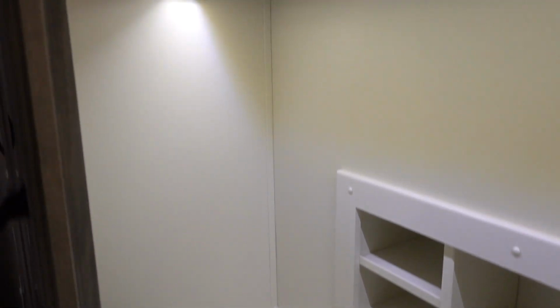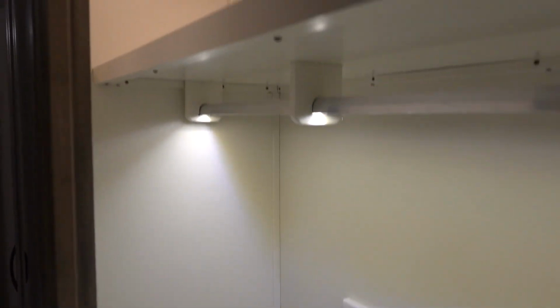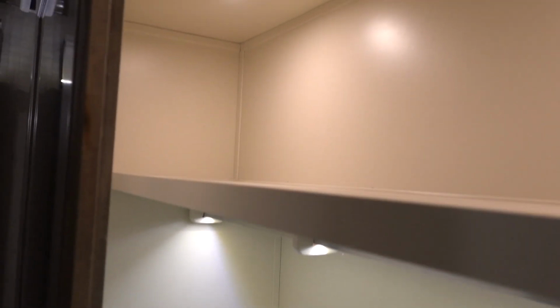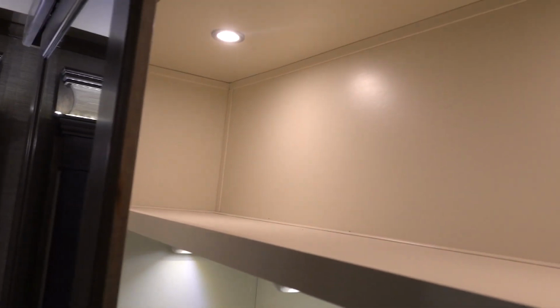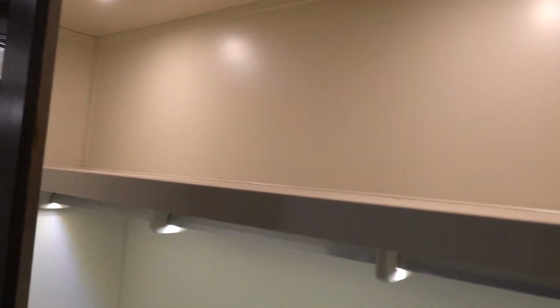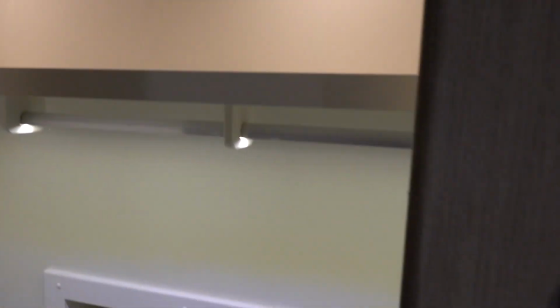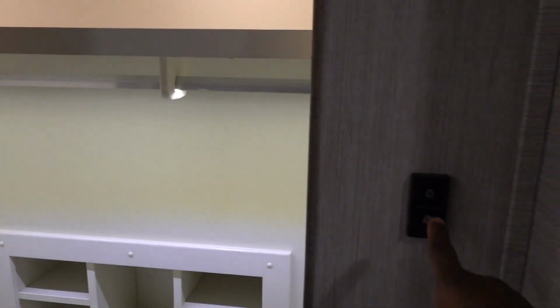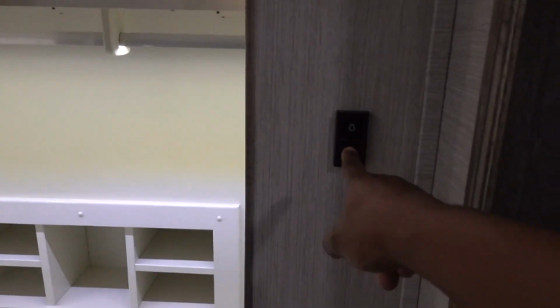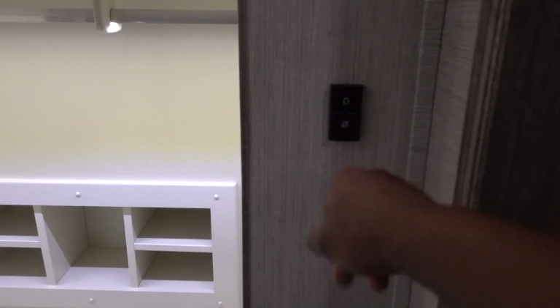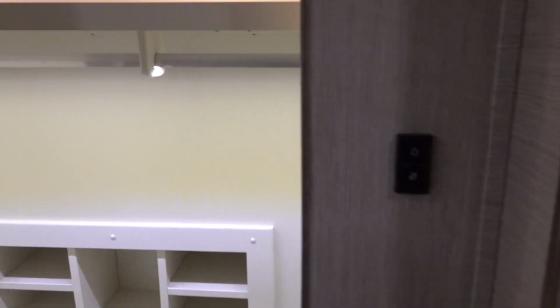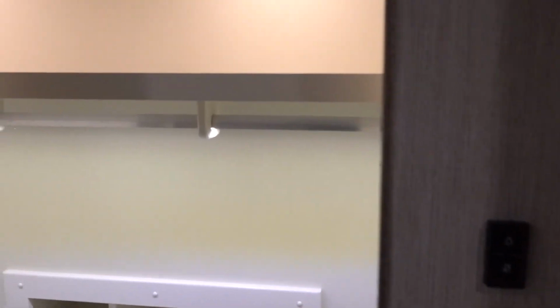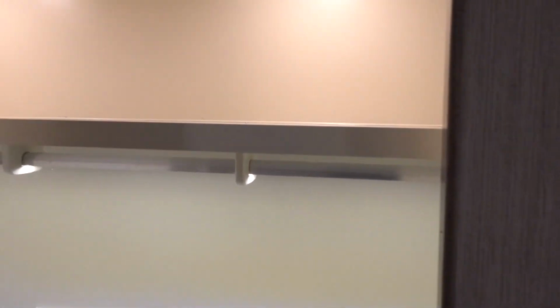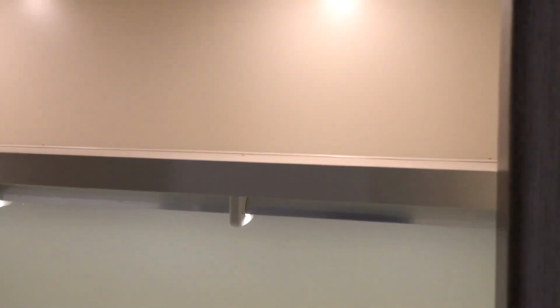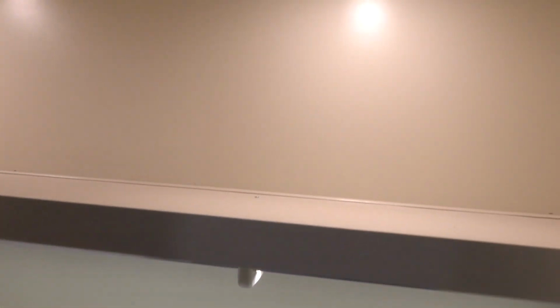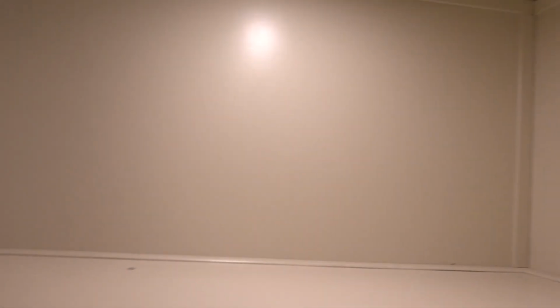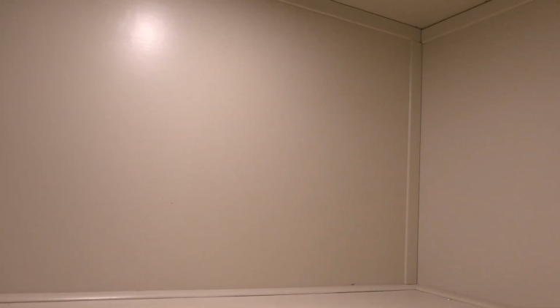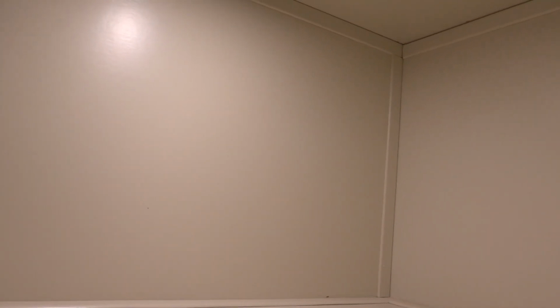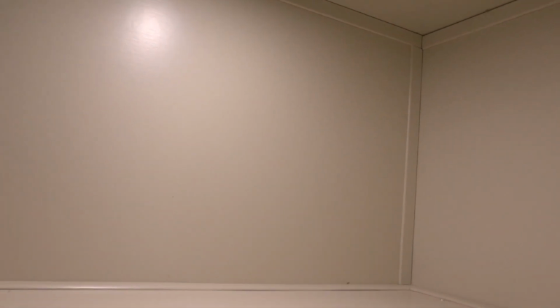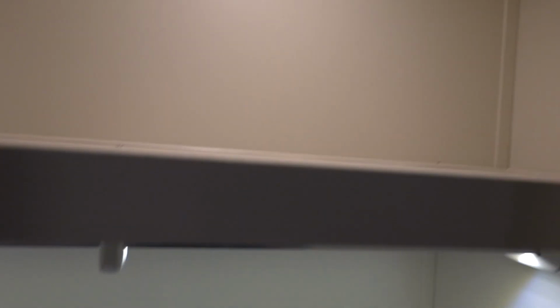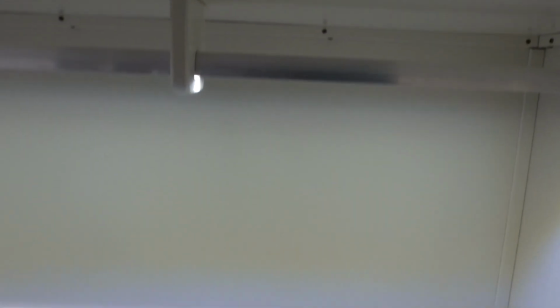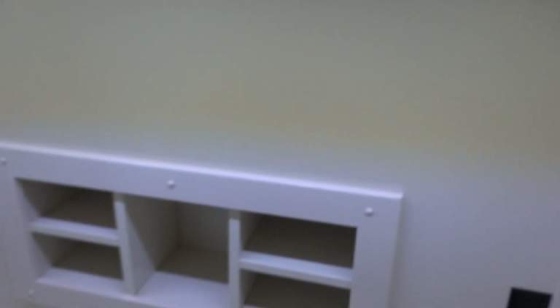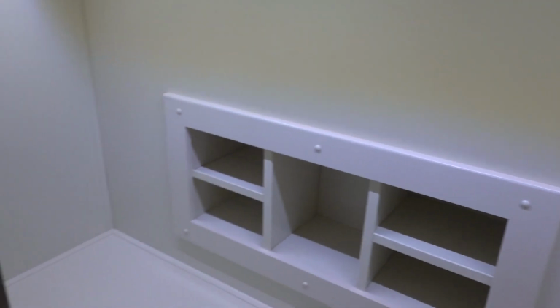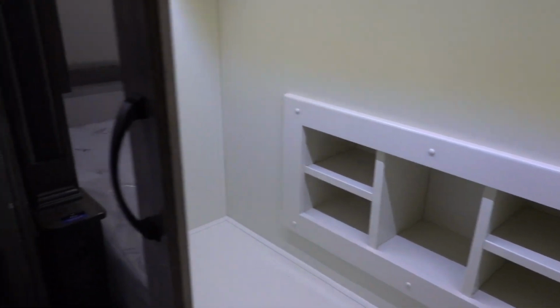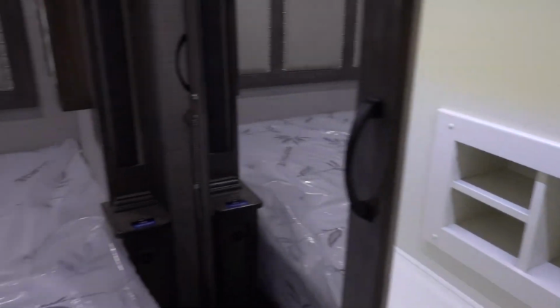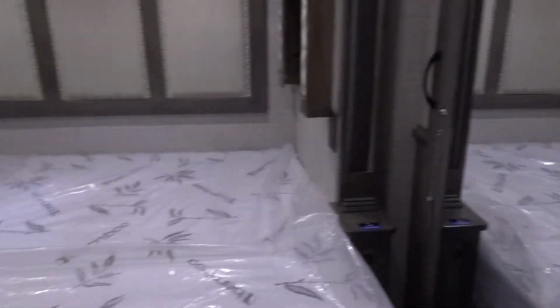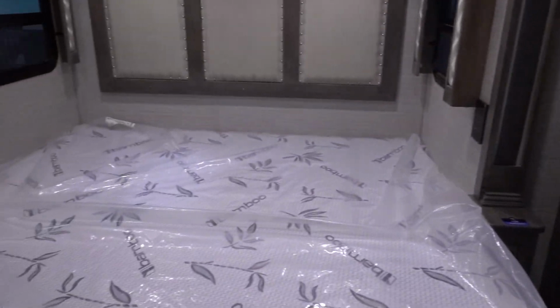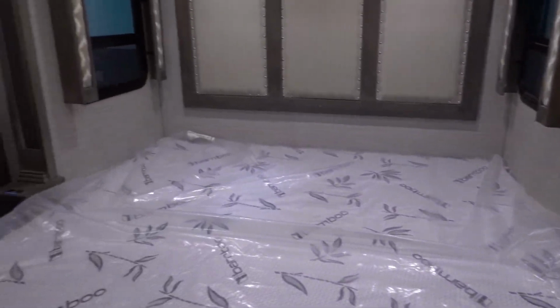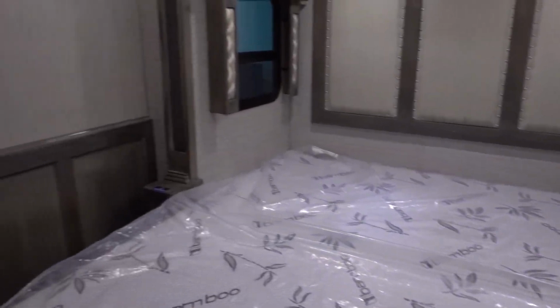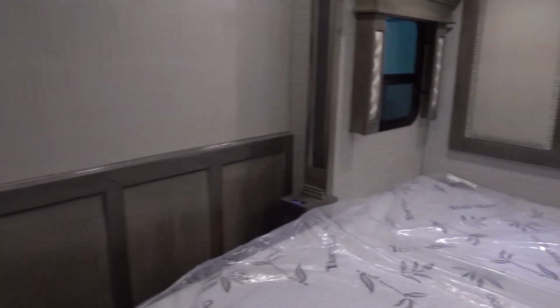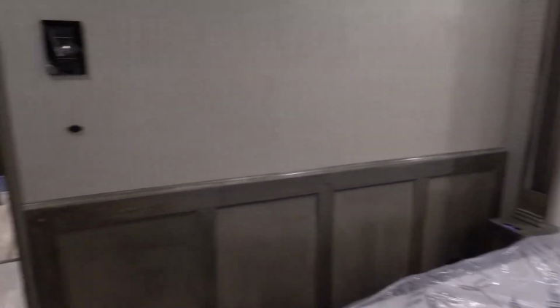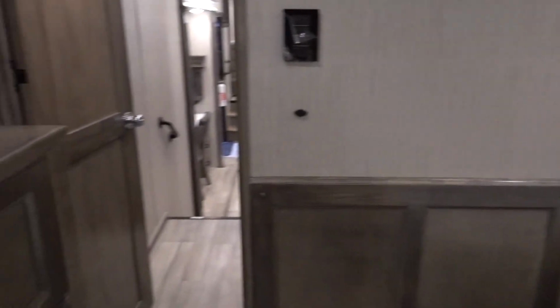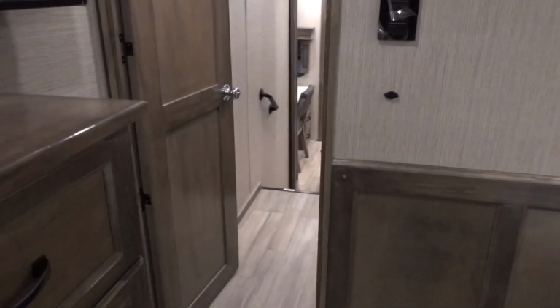Light switches right here. This has been my favorite rig so far - I love this, it's really nice. Now let's go ahead and take a look at the outside.